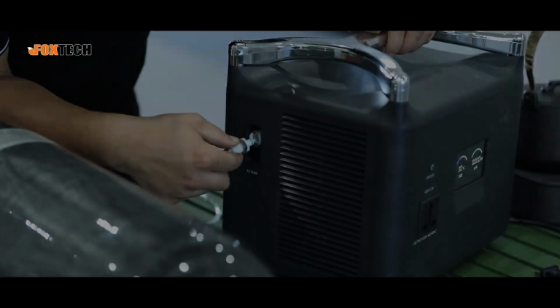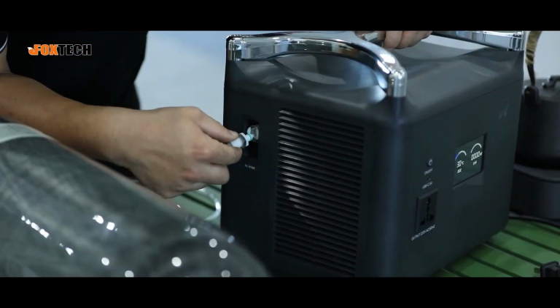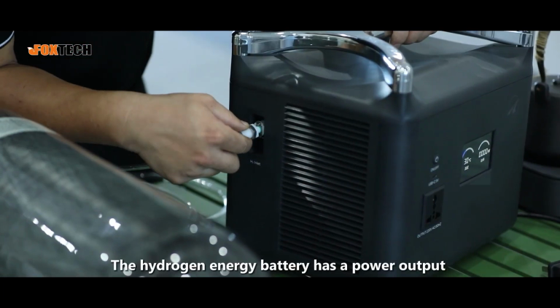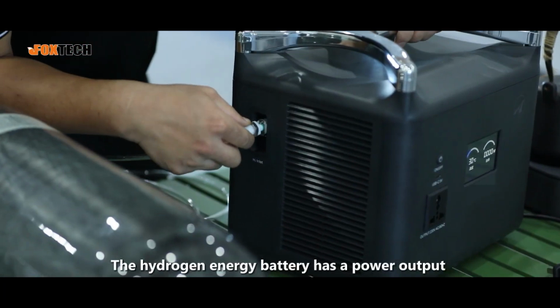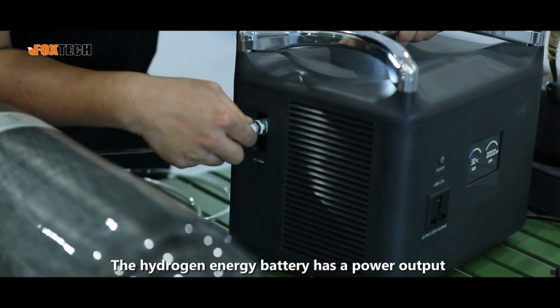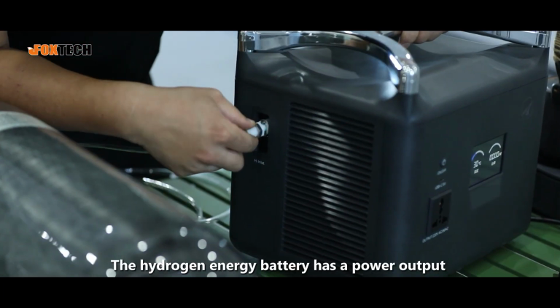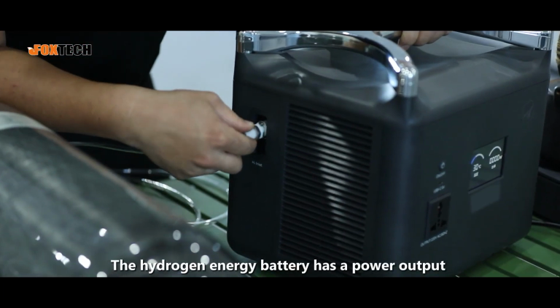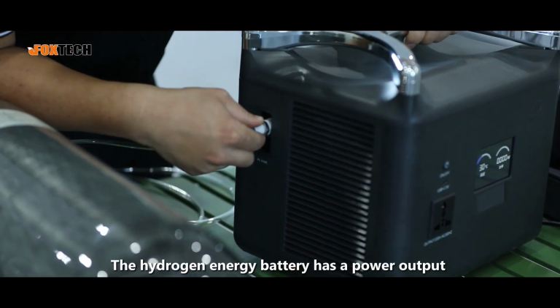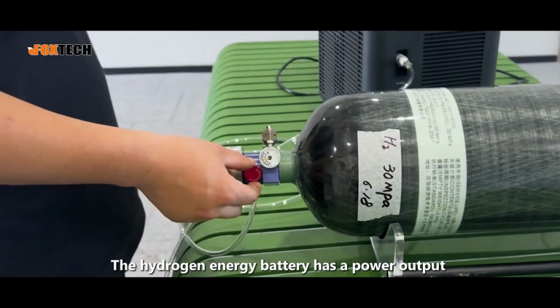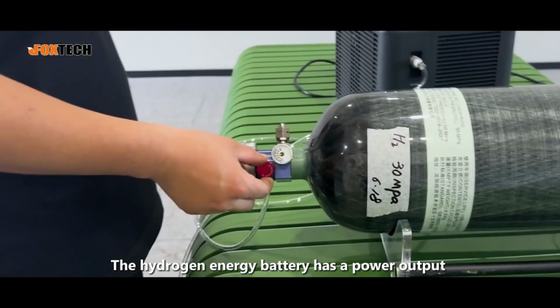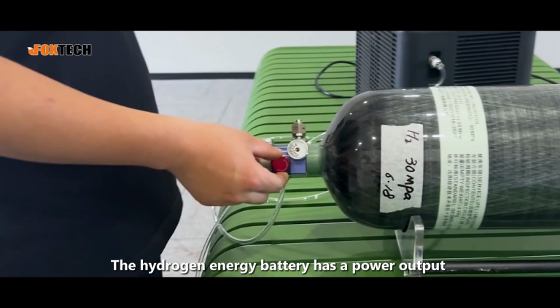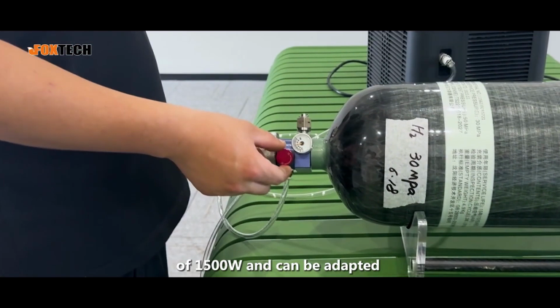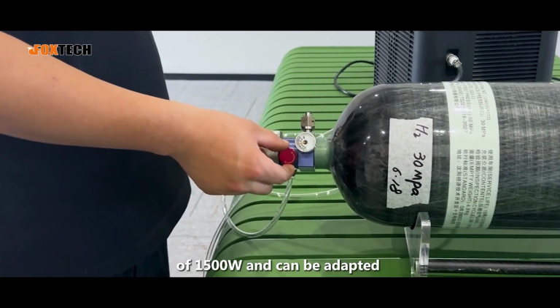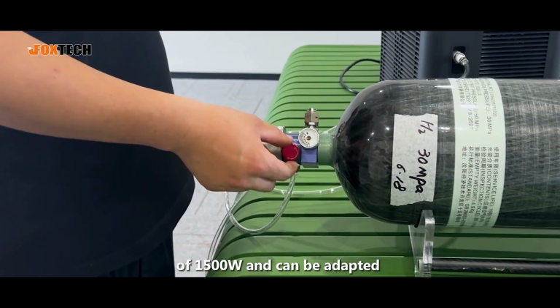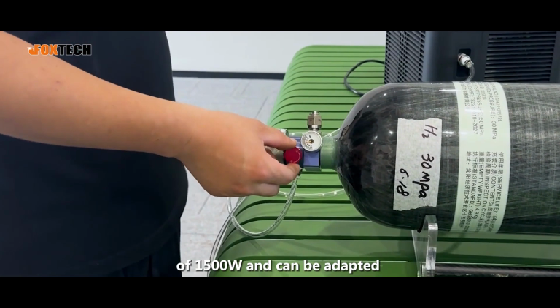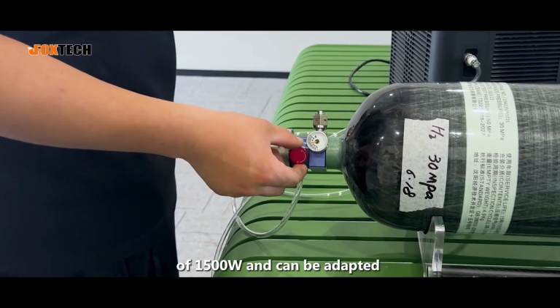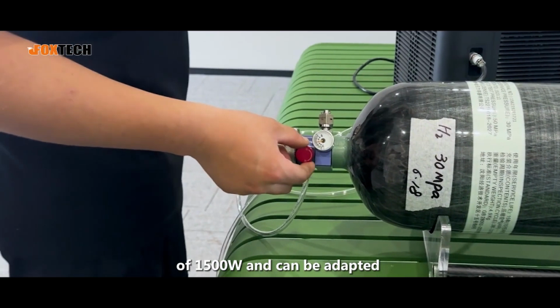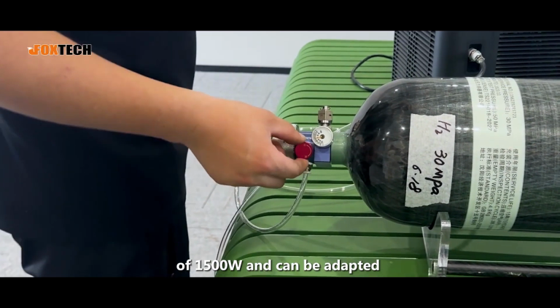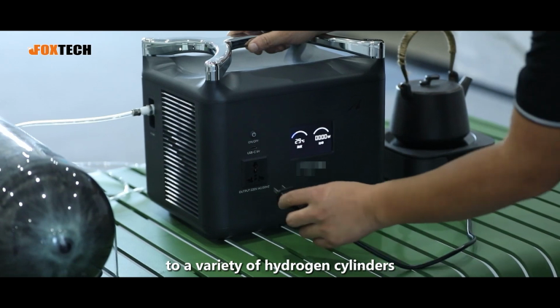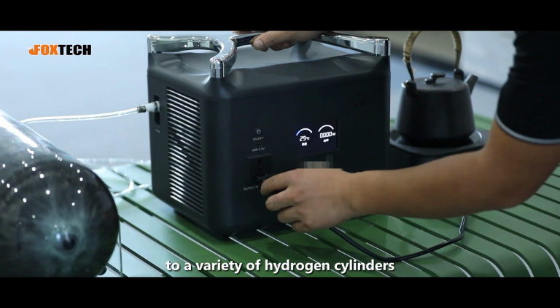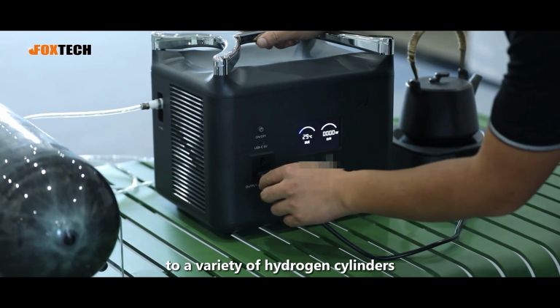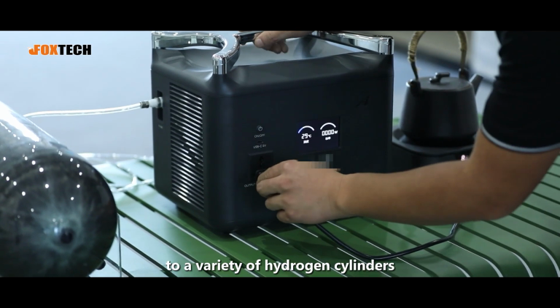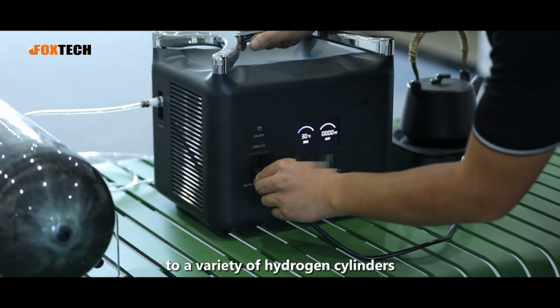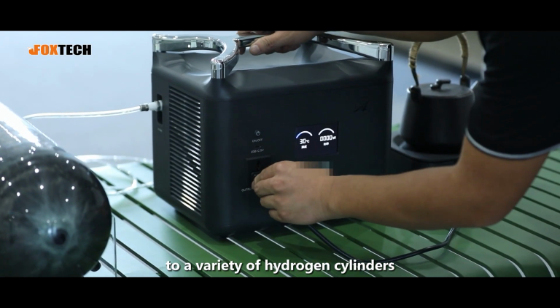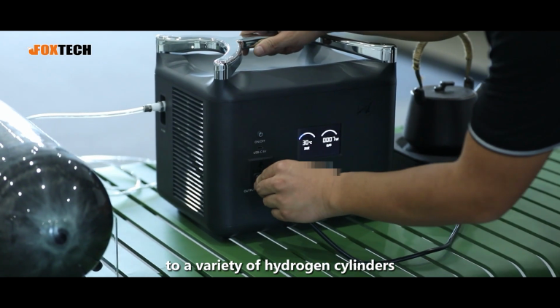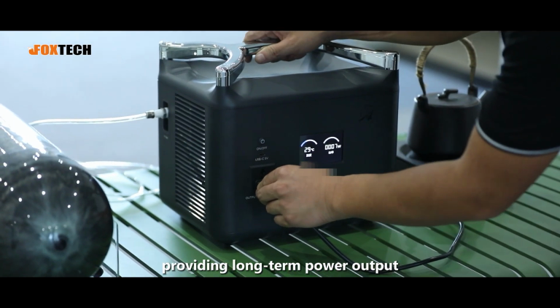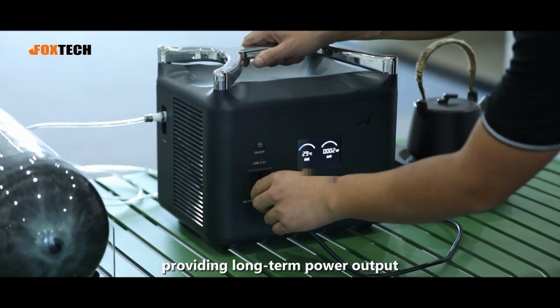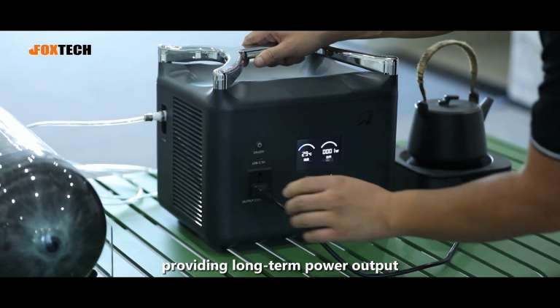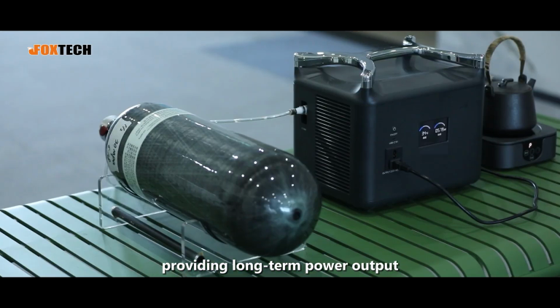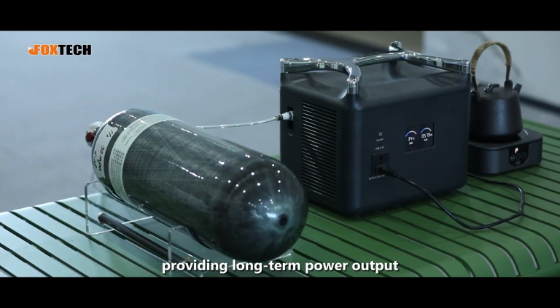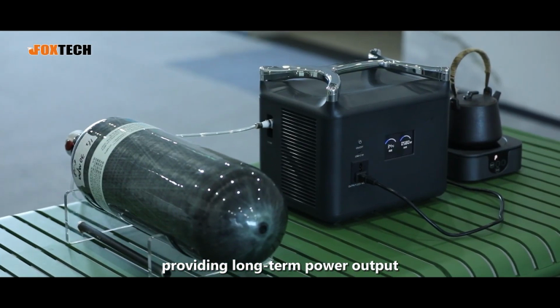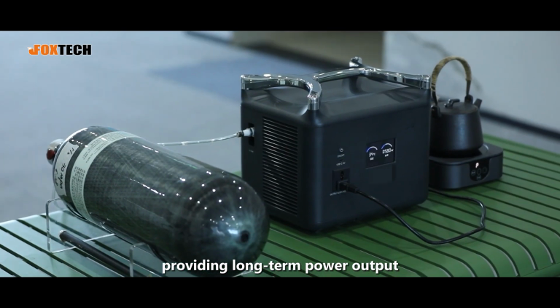The hydrogen energy battery has a power output of 1,500 watts and can be adapted to a variety of hydrogen cylinders, providing long-term power output.